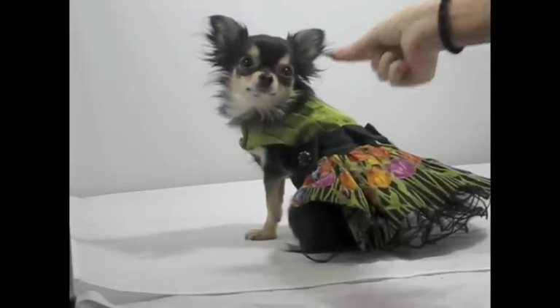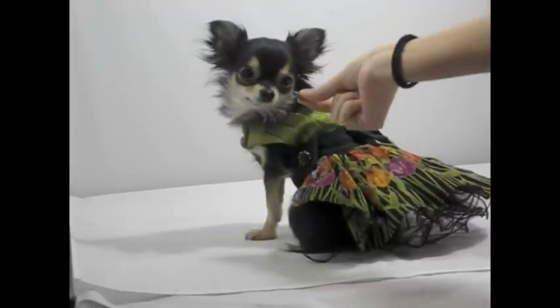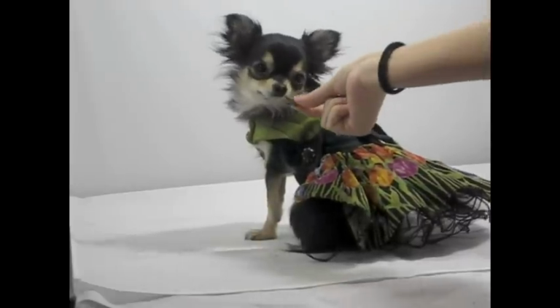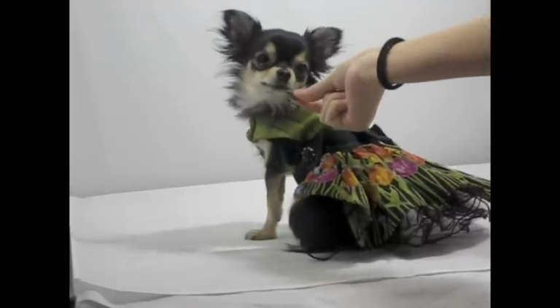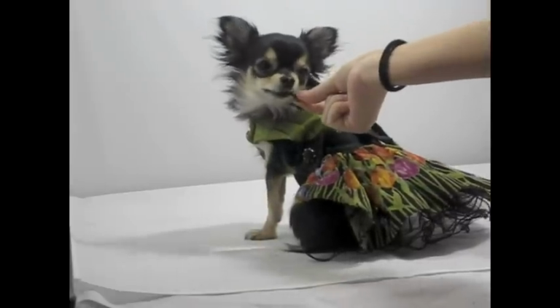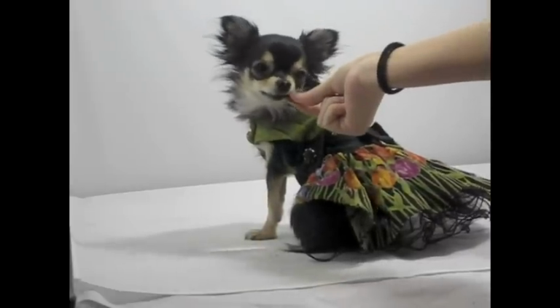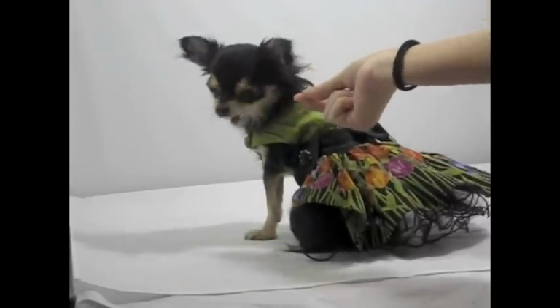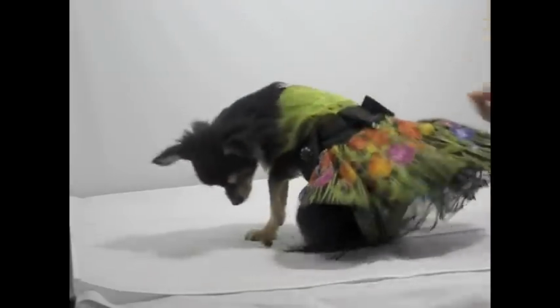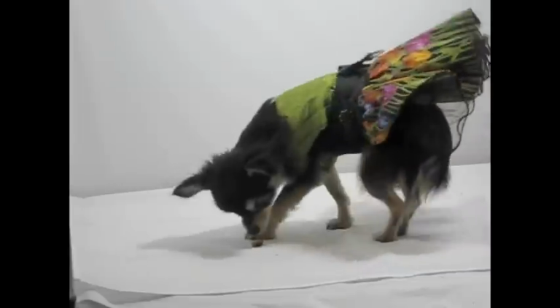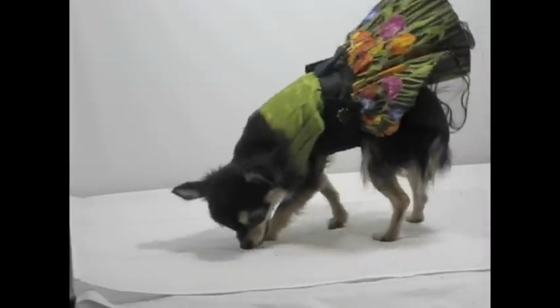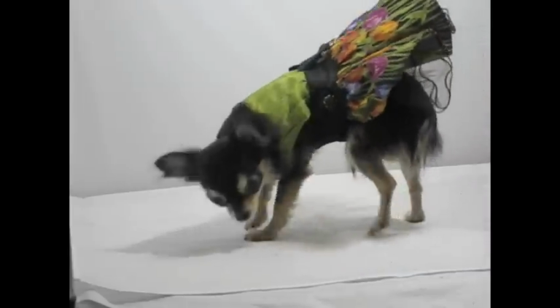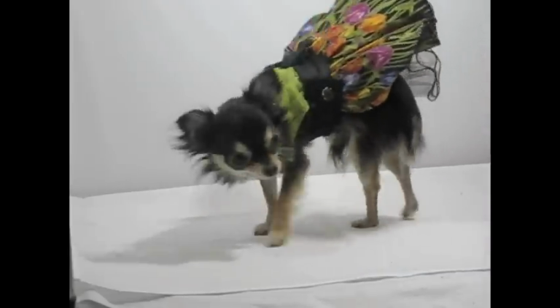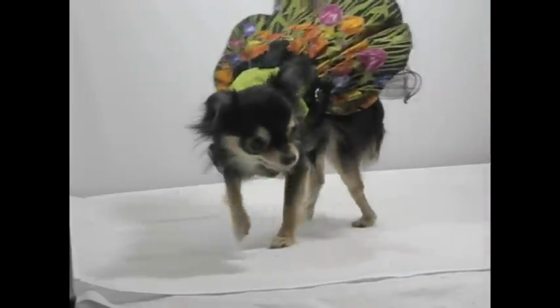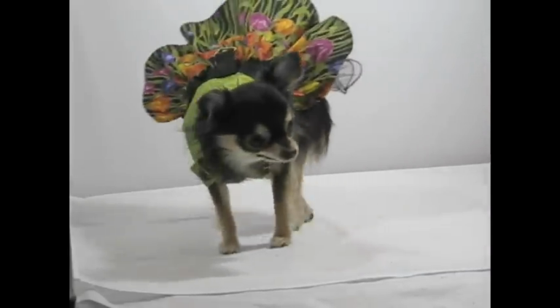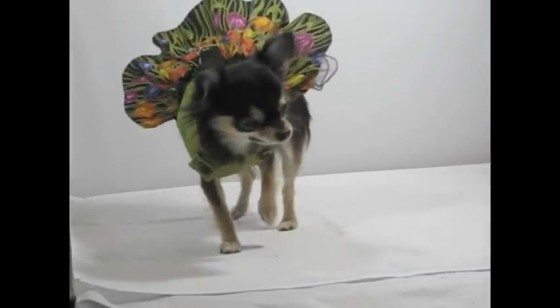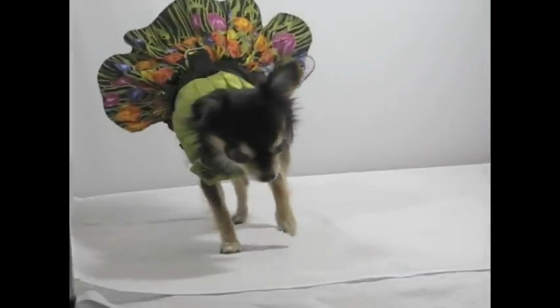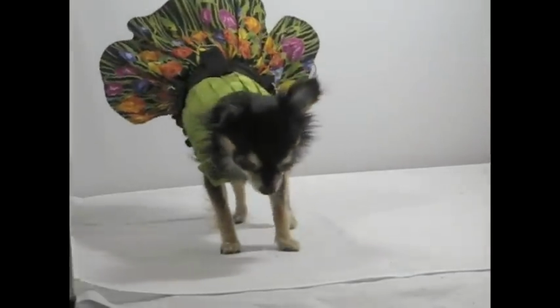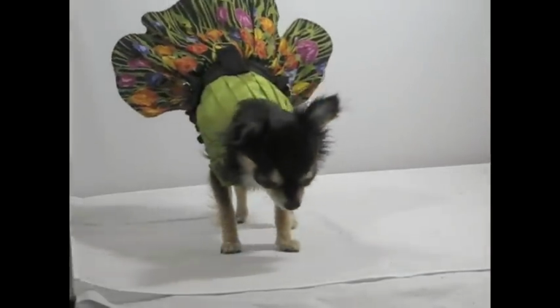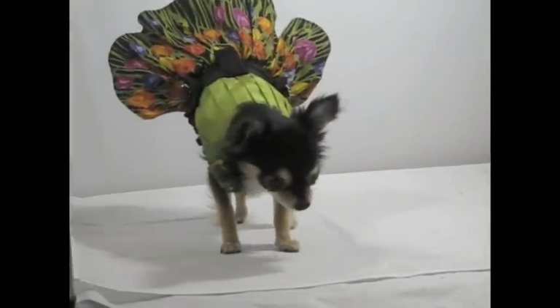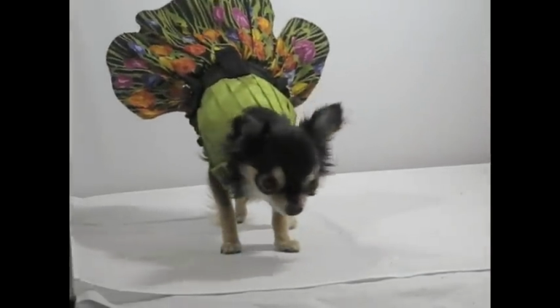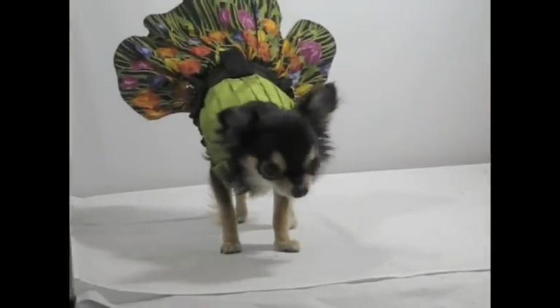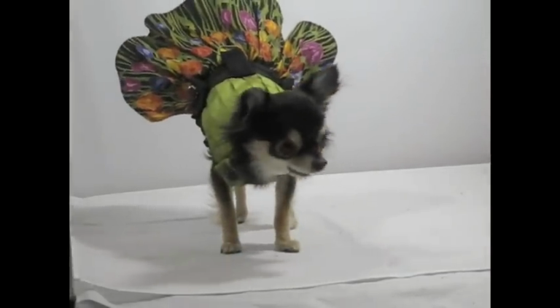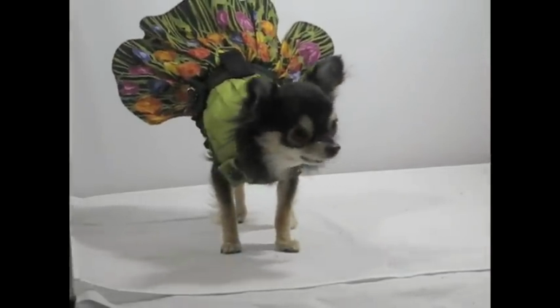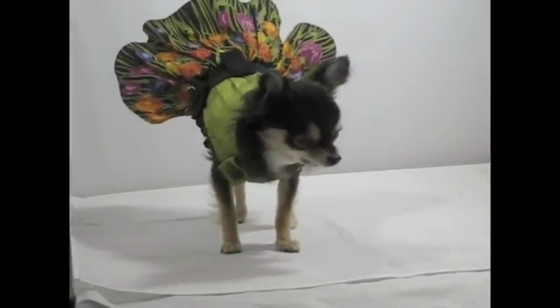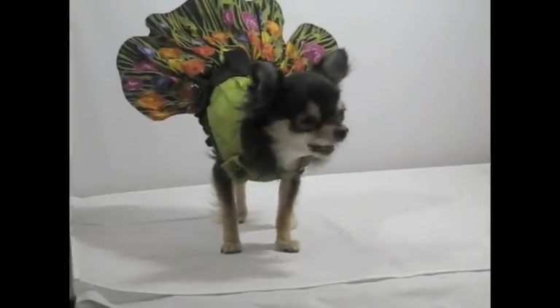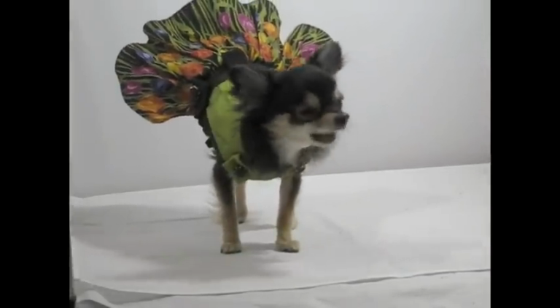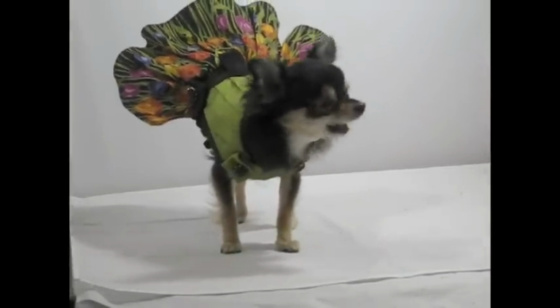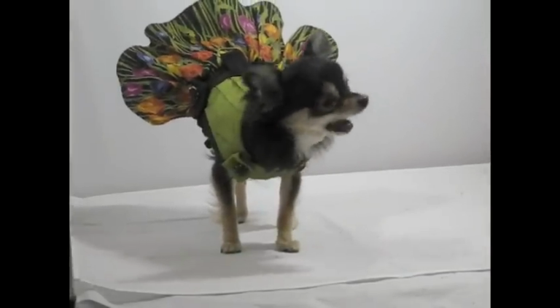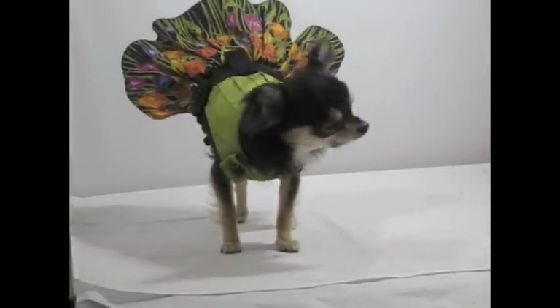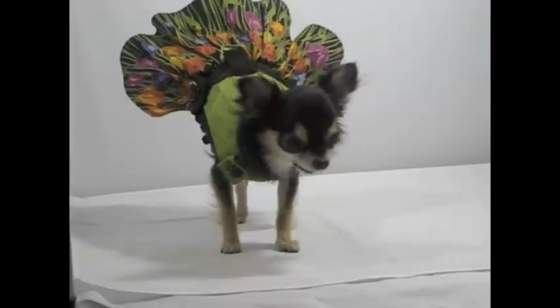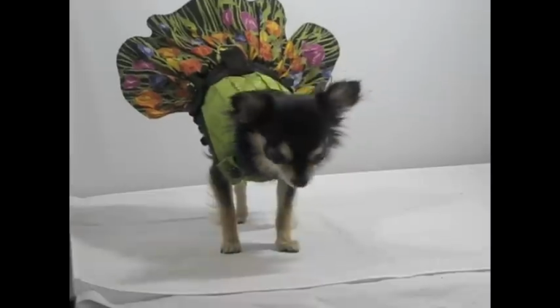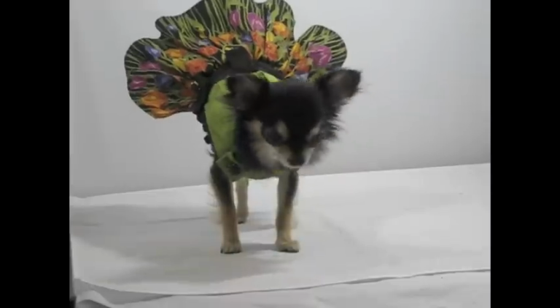Then slowly you take your hand away, hold up the treat, and take the picture. Then give her the treat. Good girl. So she knows she's getting rewarded at the end.